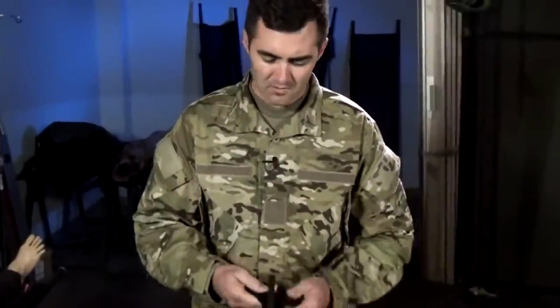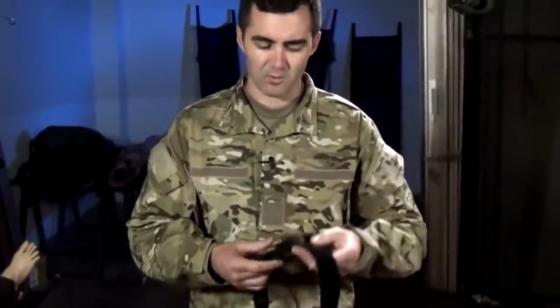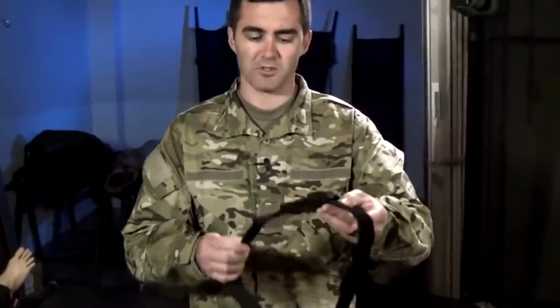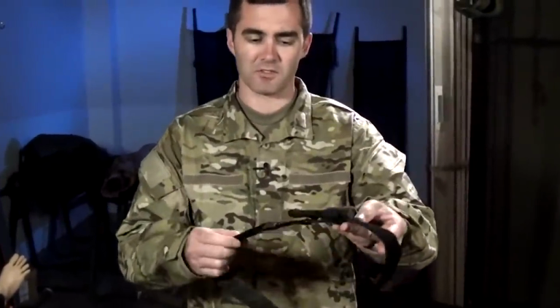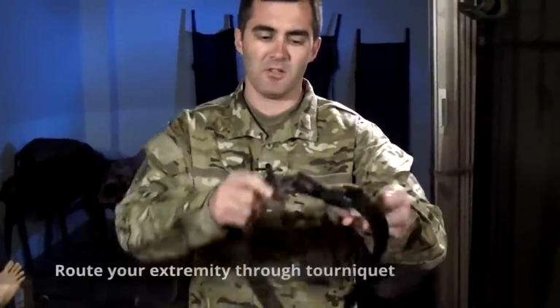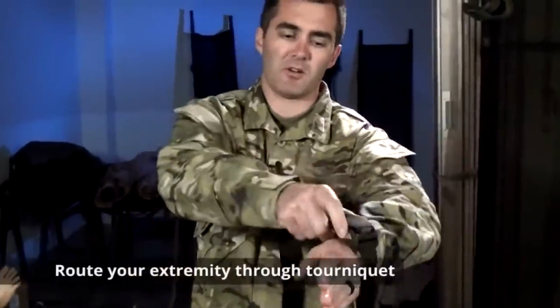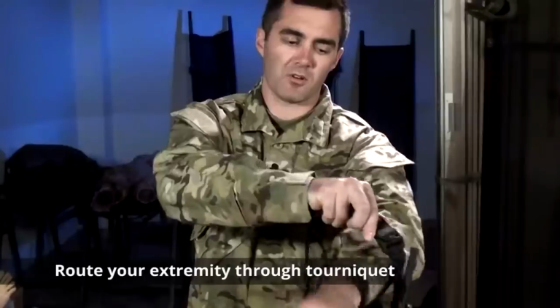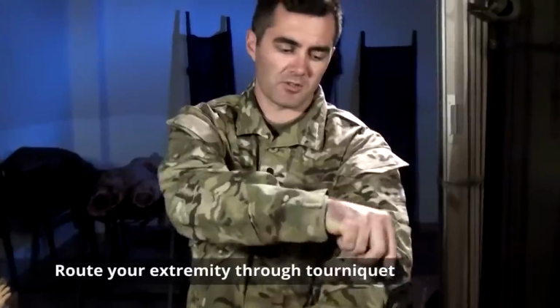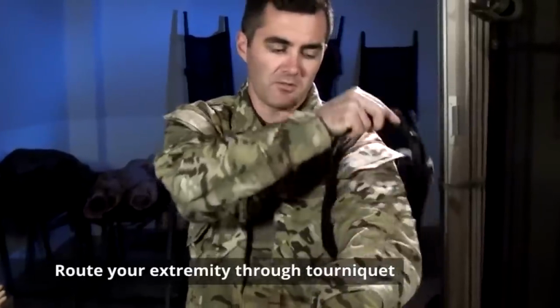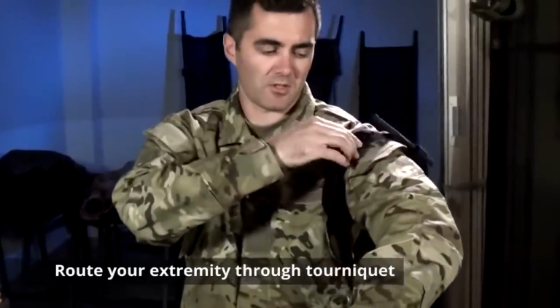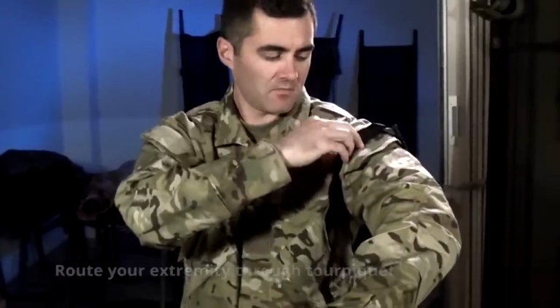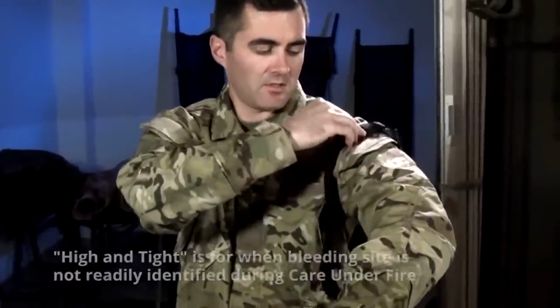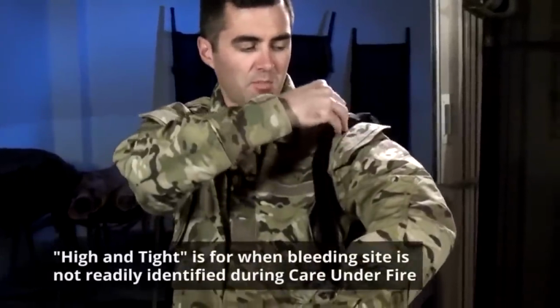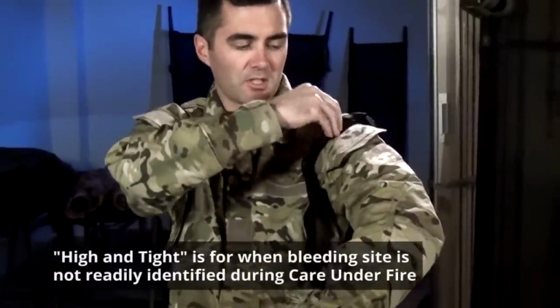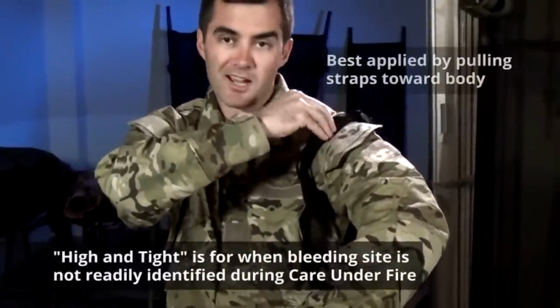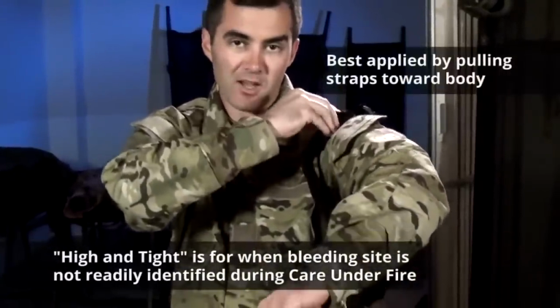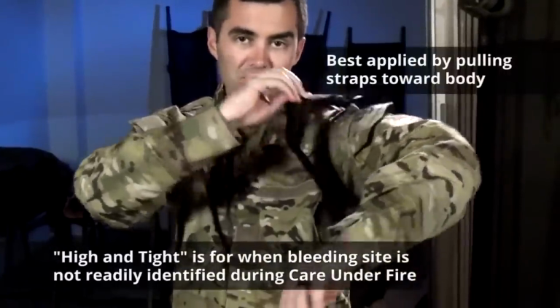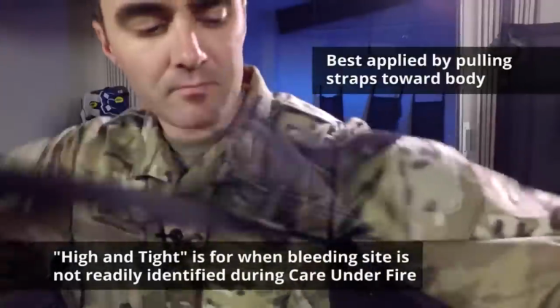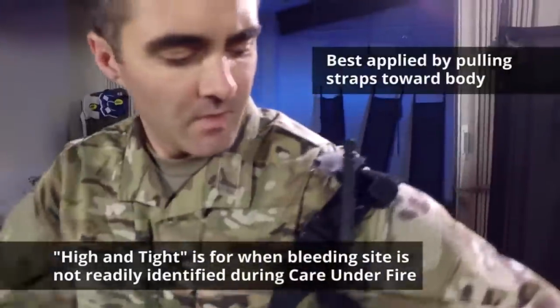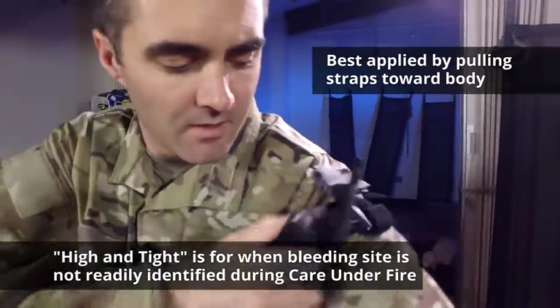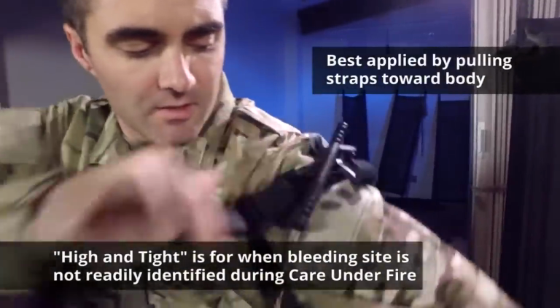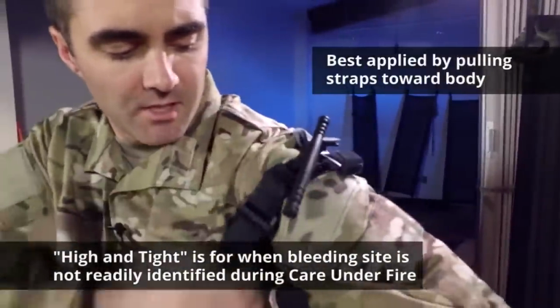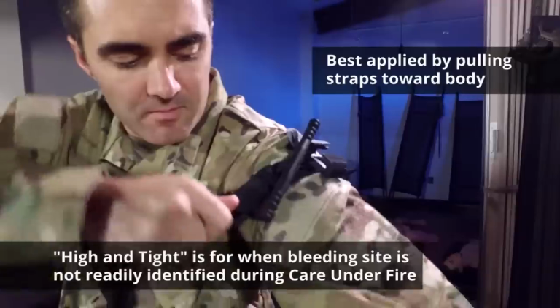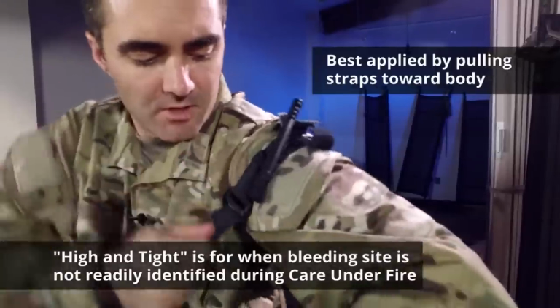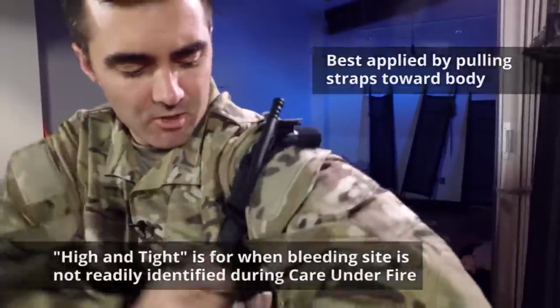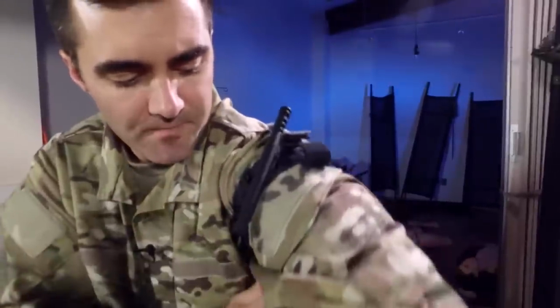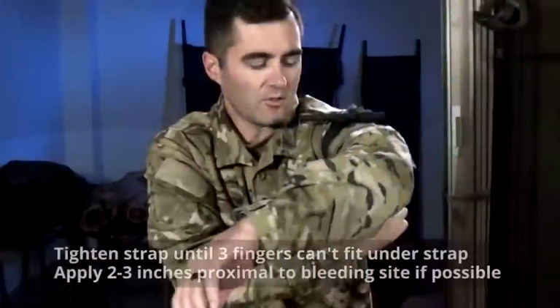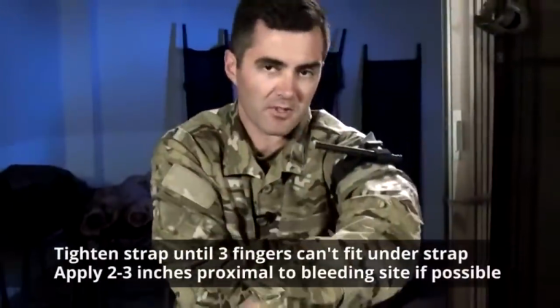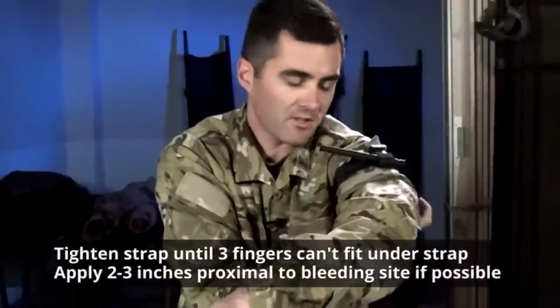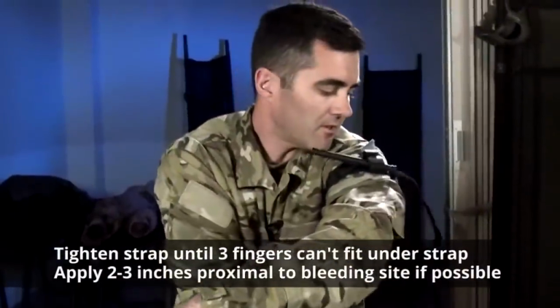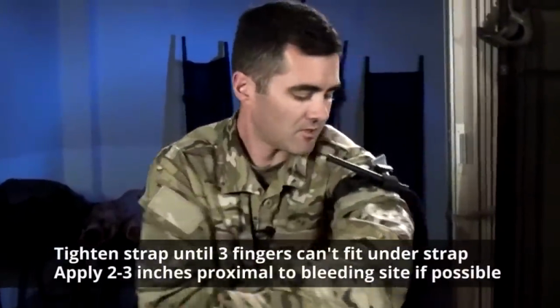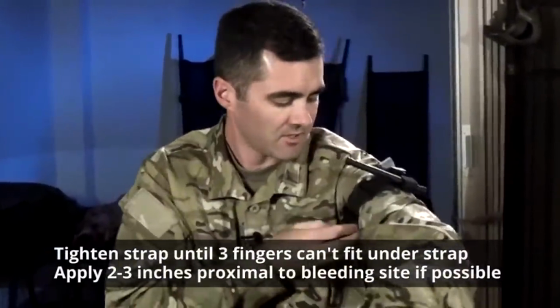First, route your extremity through the tourniquet and put the tourniquet as high as possible. Tighten using the tightening strap so that three fingers can't fit underneath the strap easily.